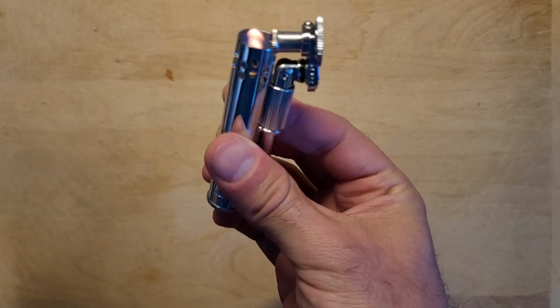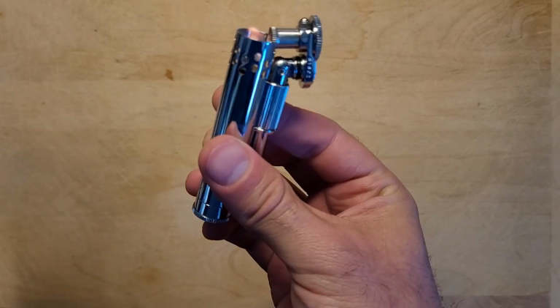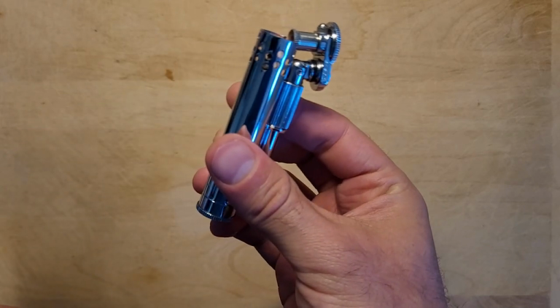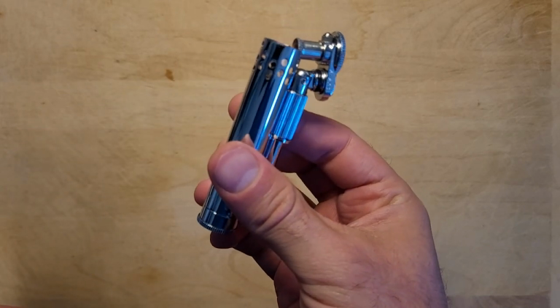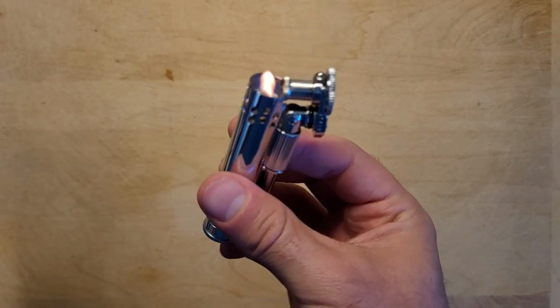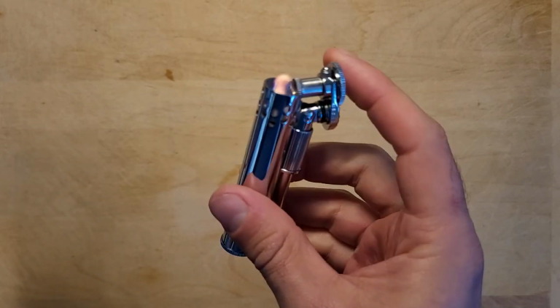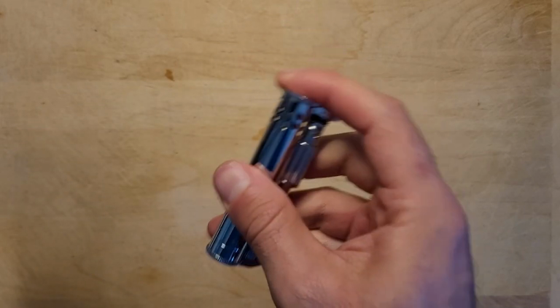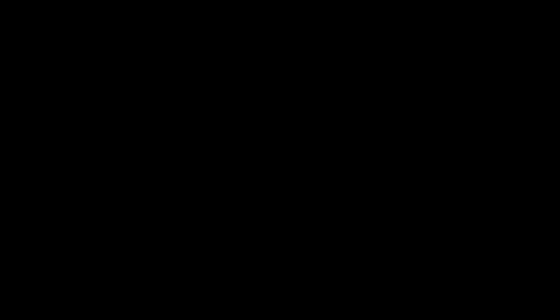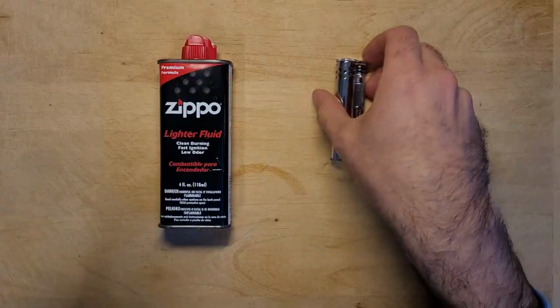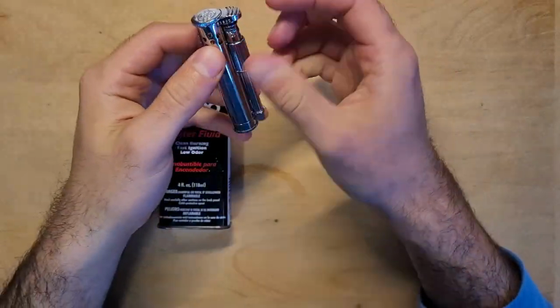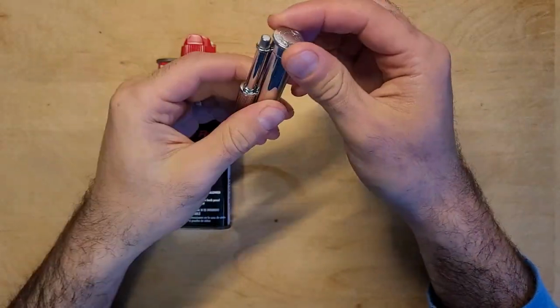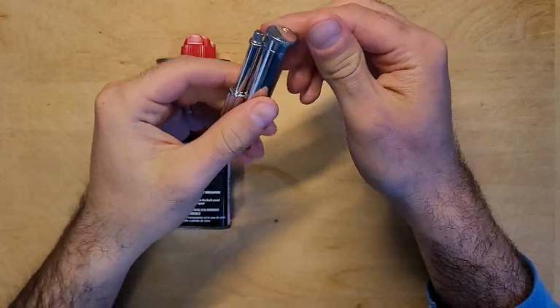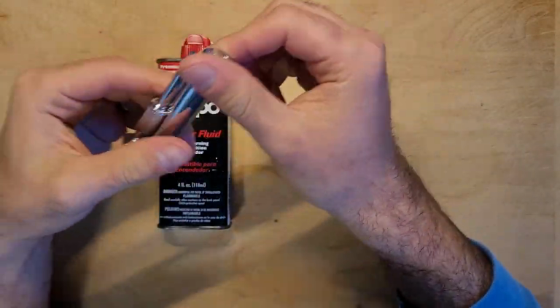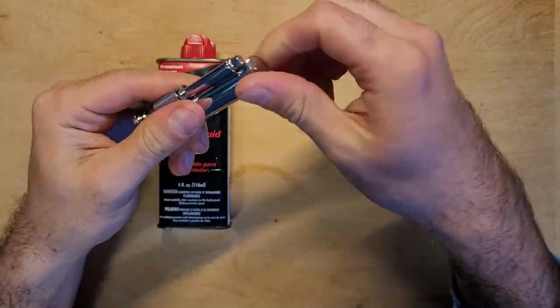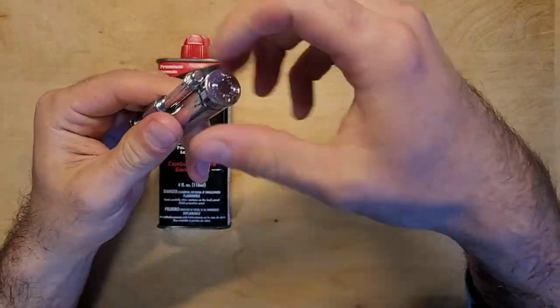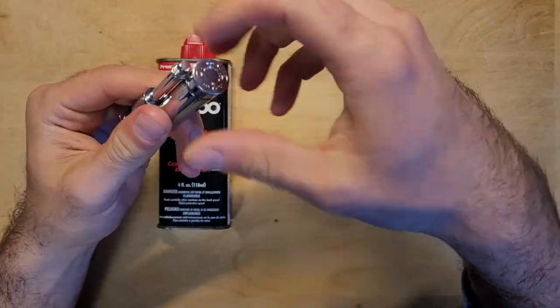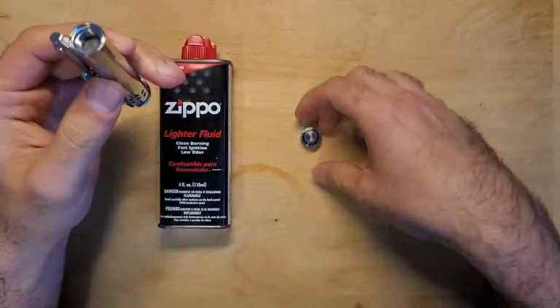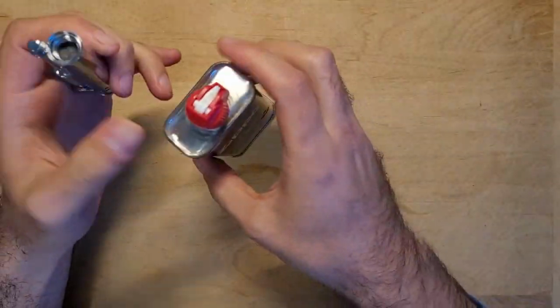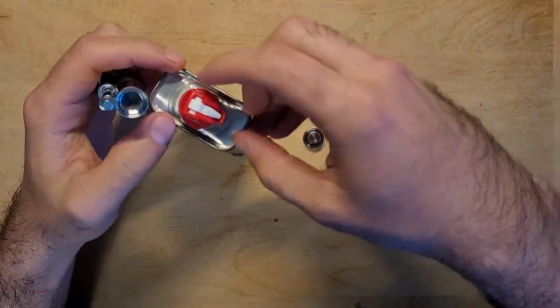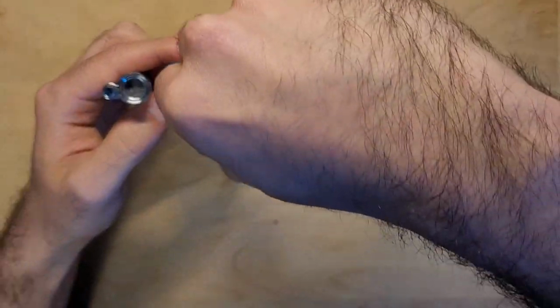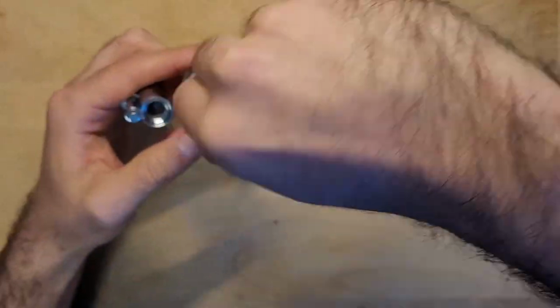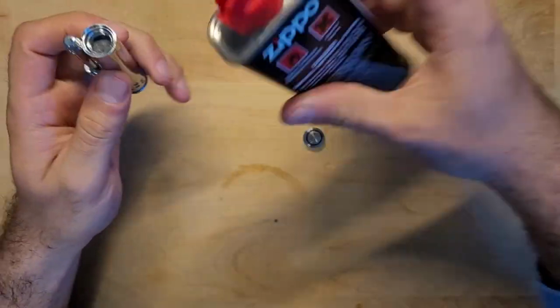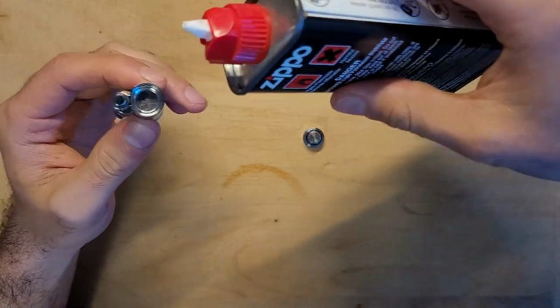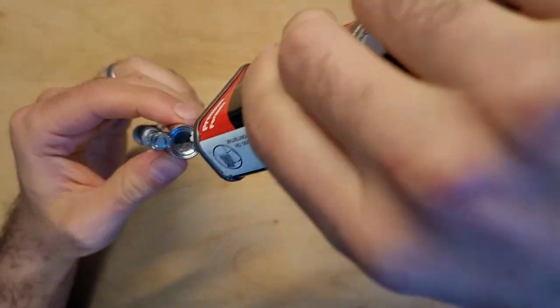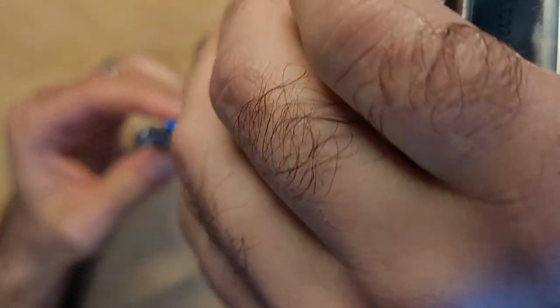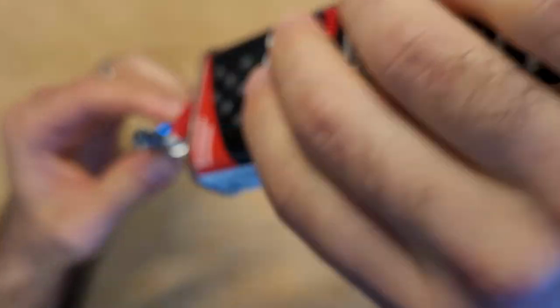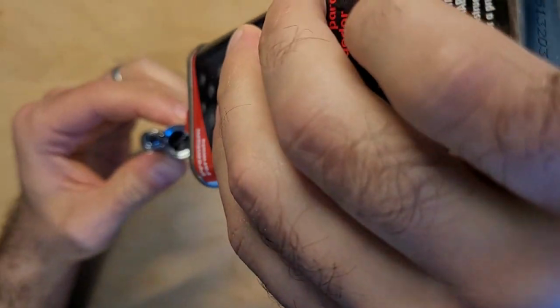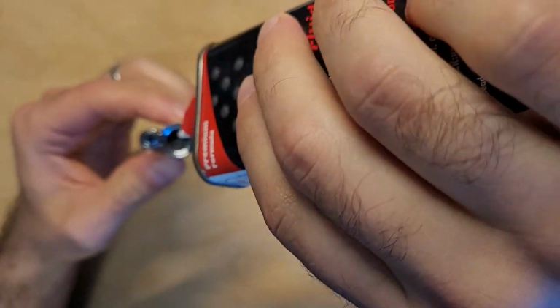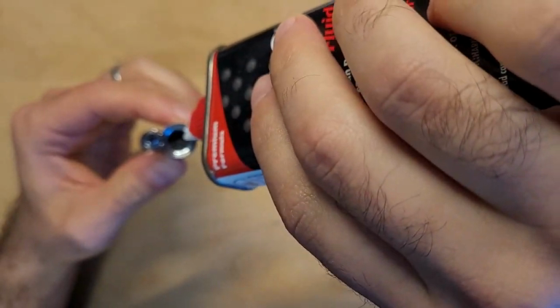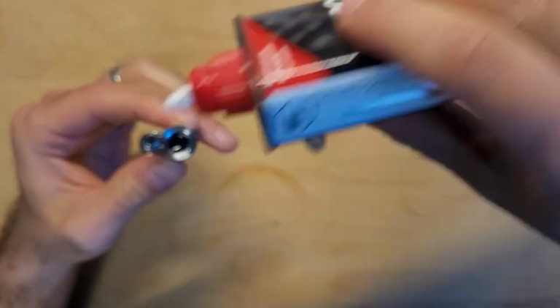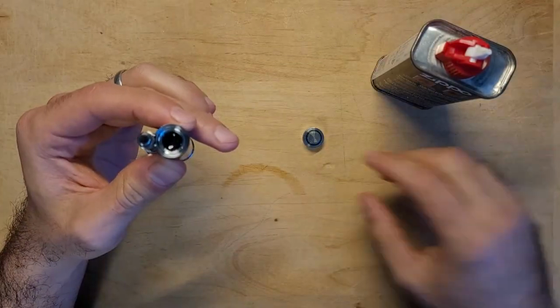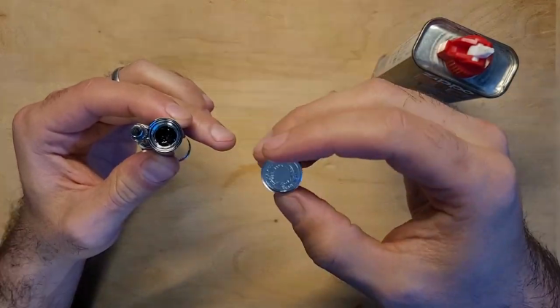You can fill this up with most kinds of lighter fluid, but I use the small 4-ounce premium lighter fluid from Zippo. The lighter is designed to be safely used even when it's slightly wet or previously immersed.